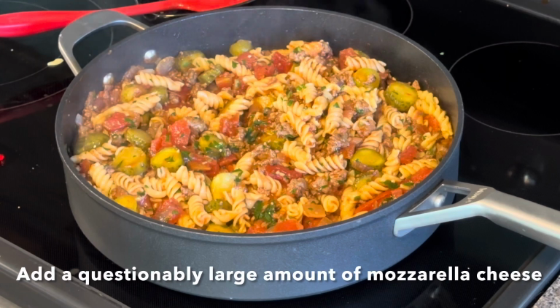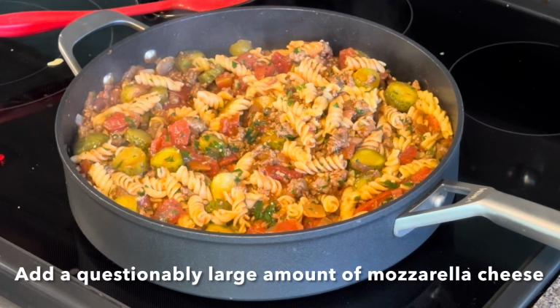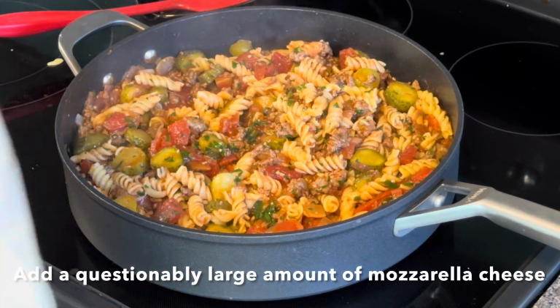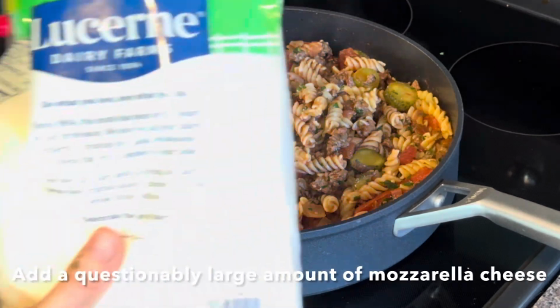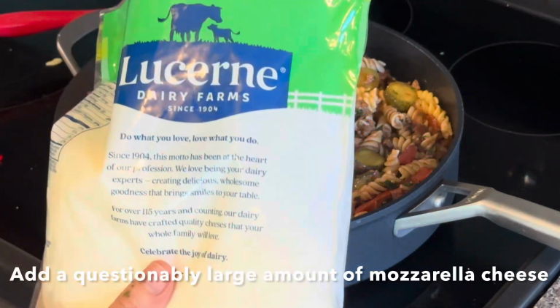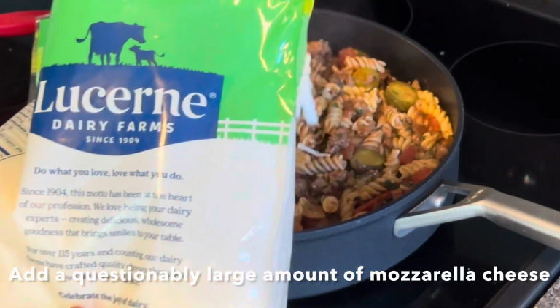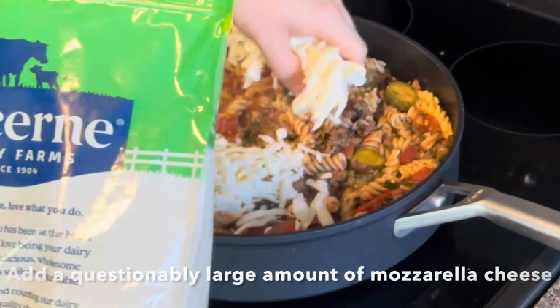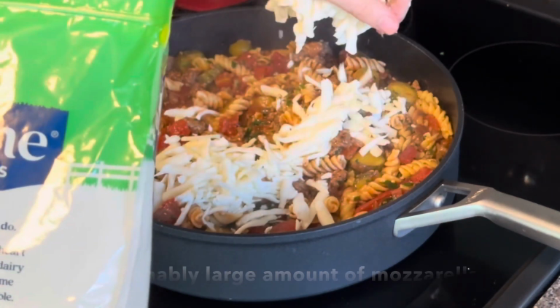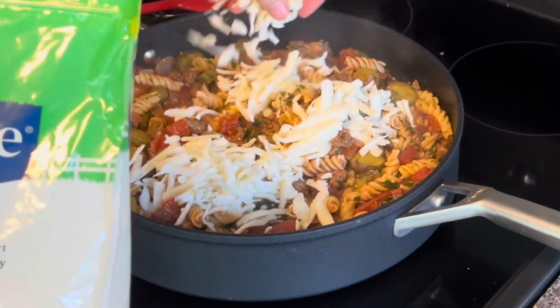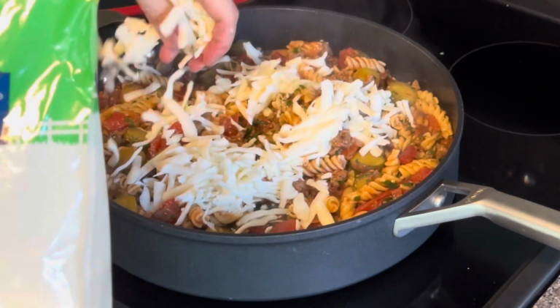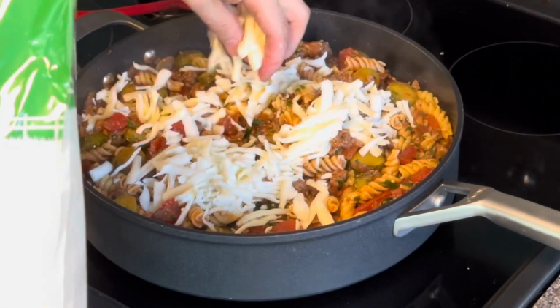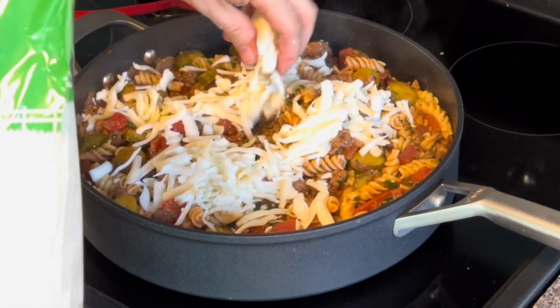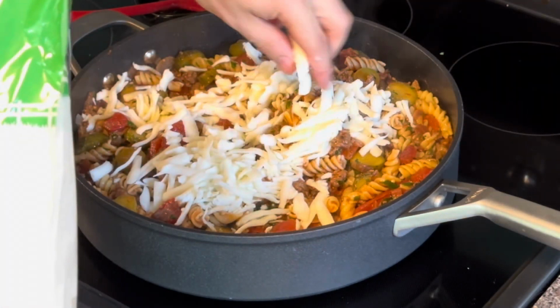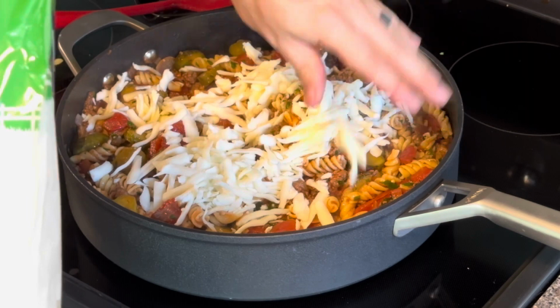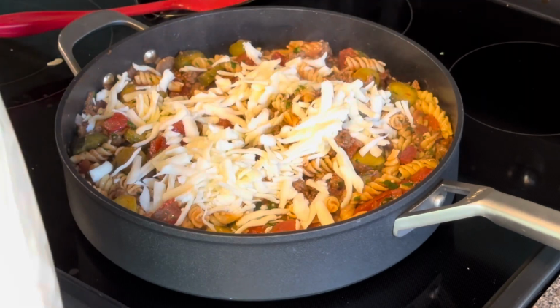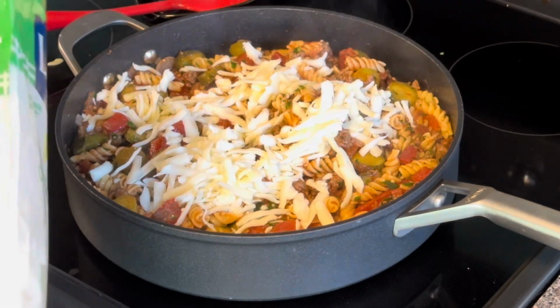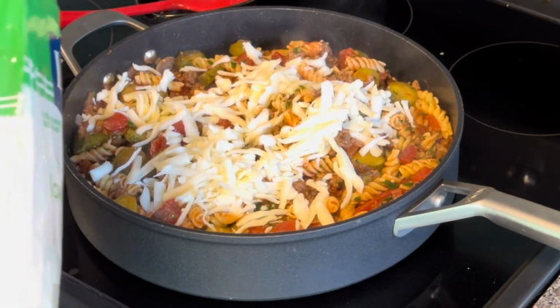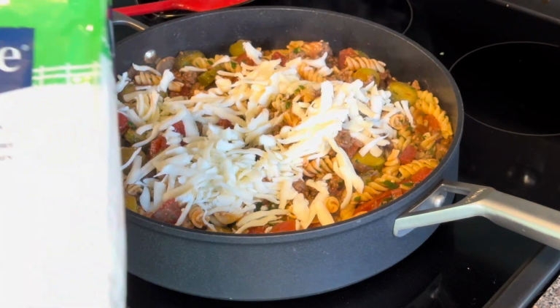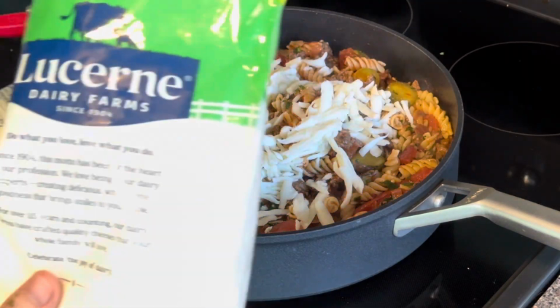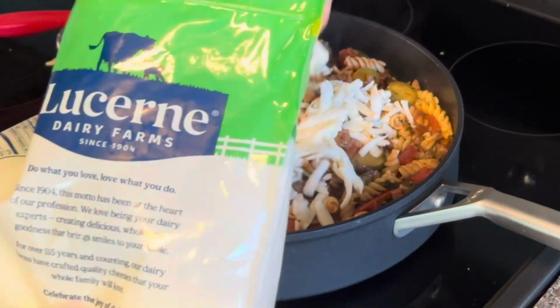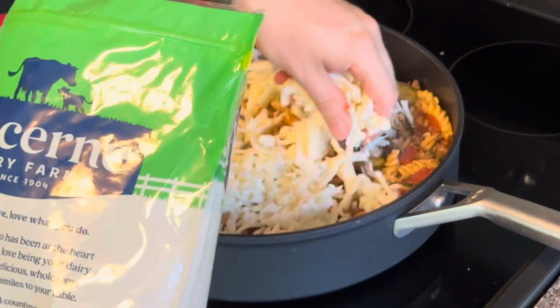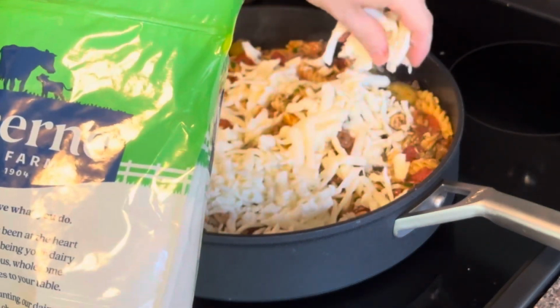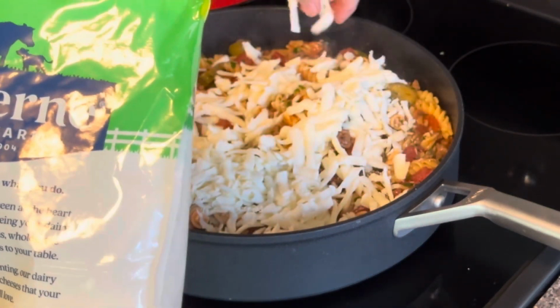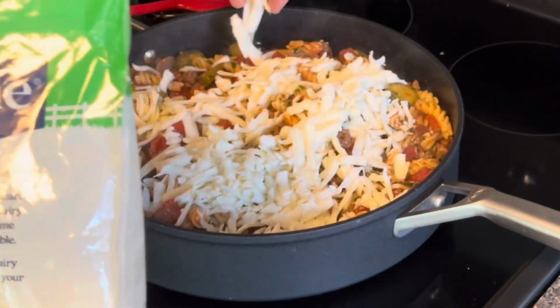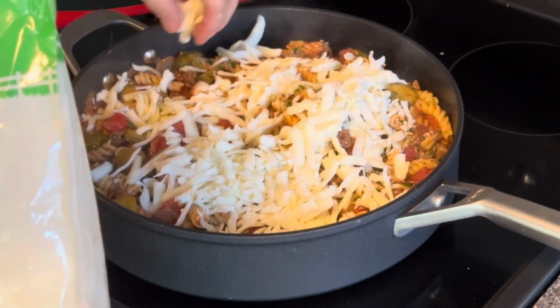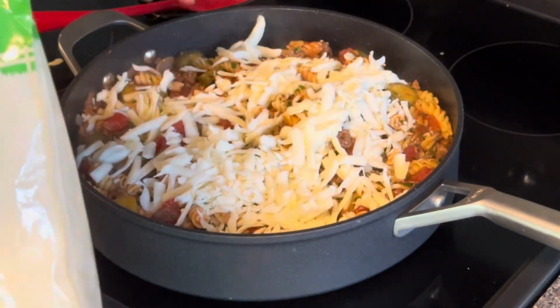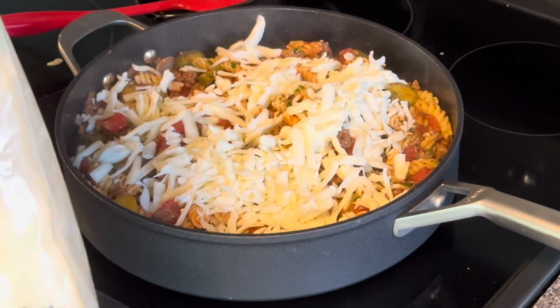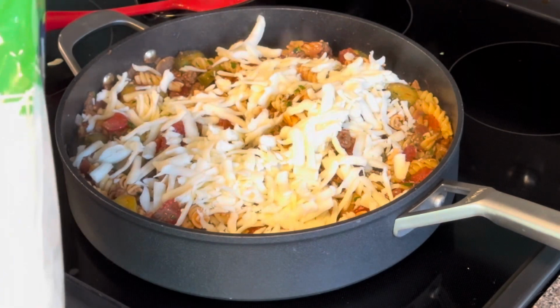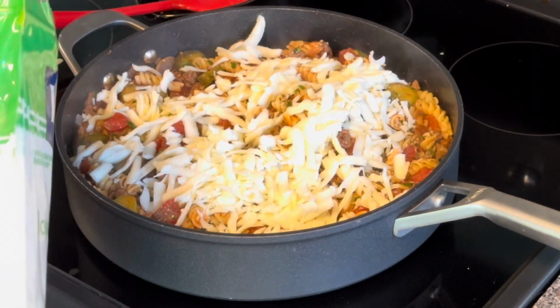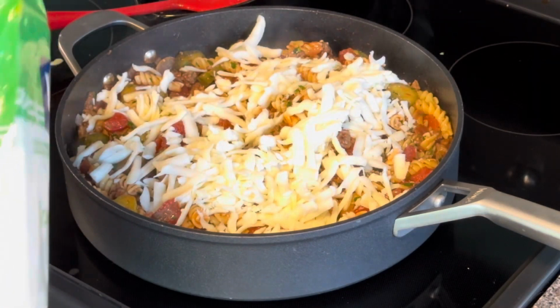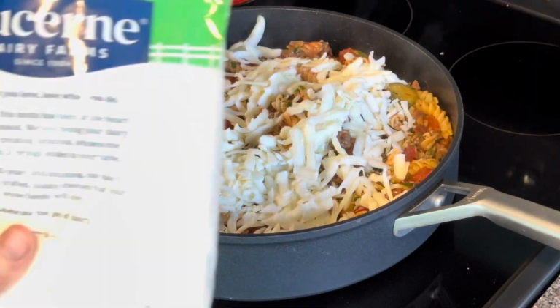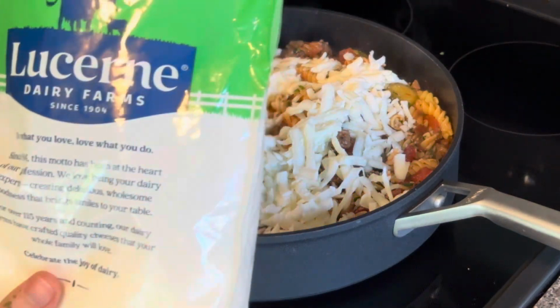Next, you're going to want to add a very large amount of mozzarella cheese. It's probably going to seem a little bit questionable, the amount of cheese that you add to this pasta, but it's well worth it.